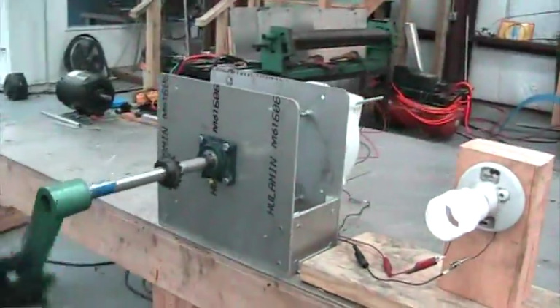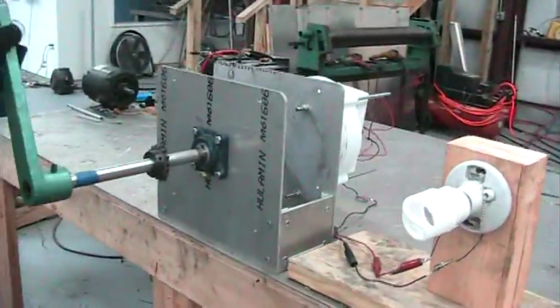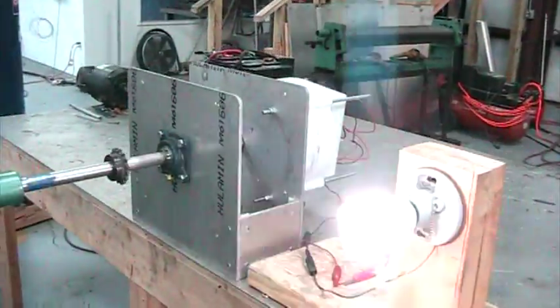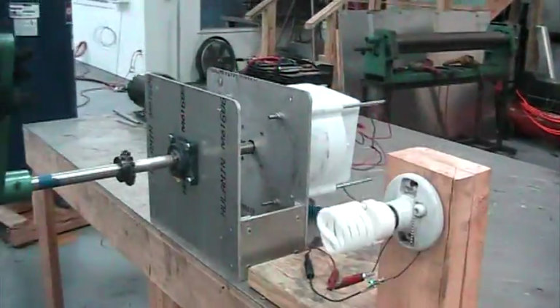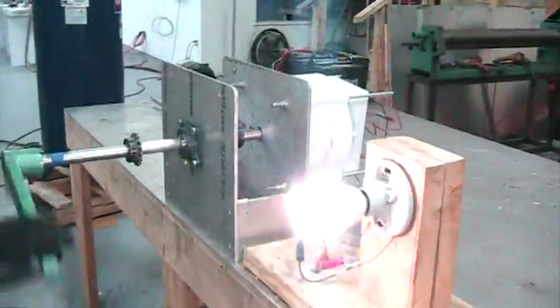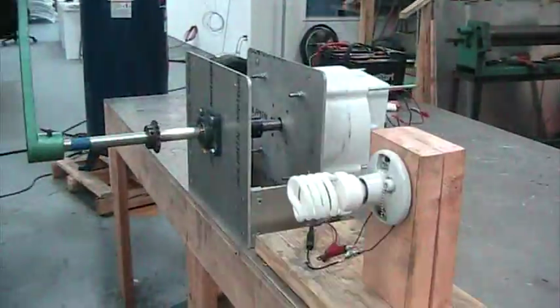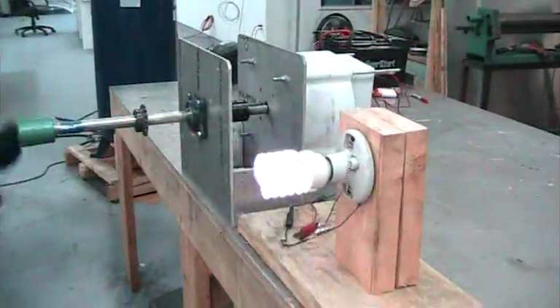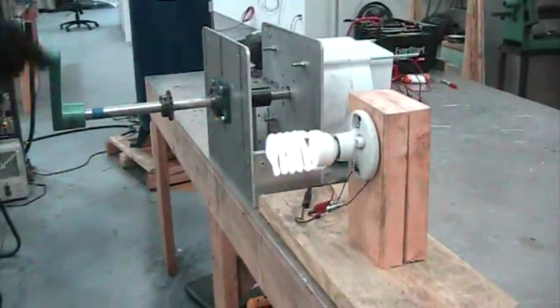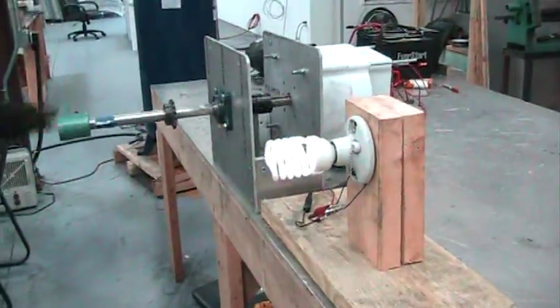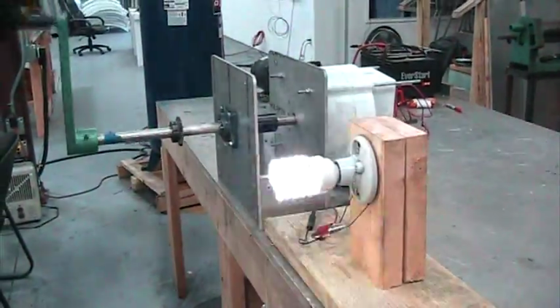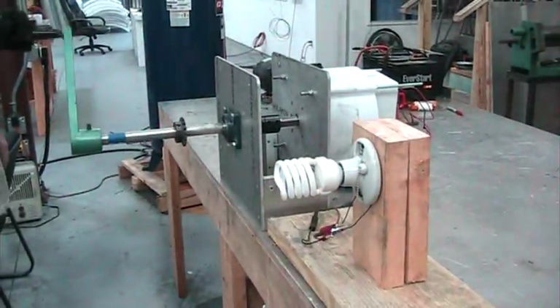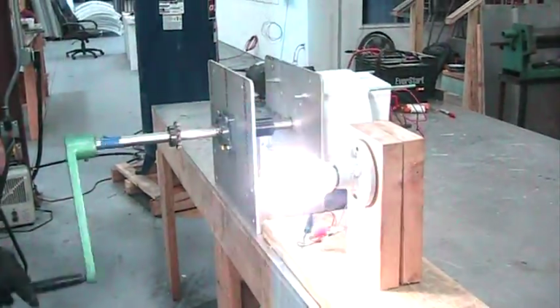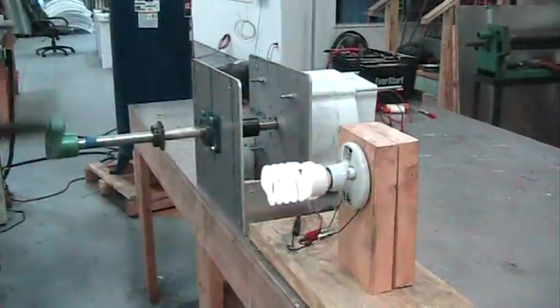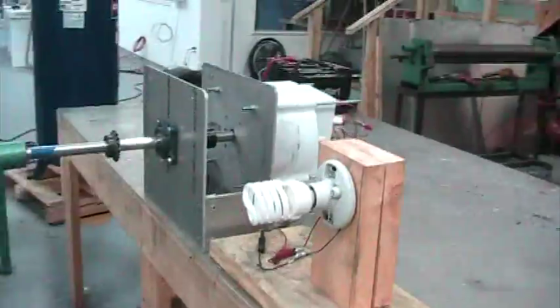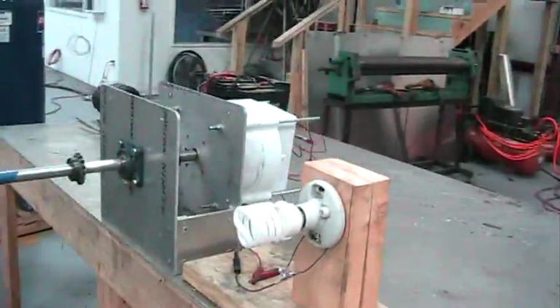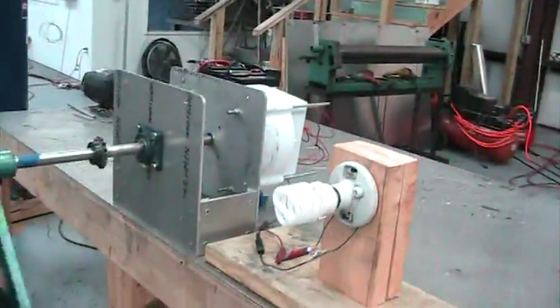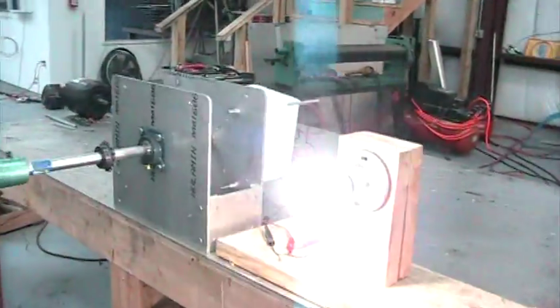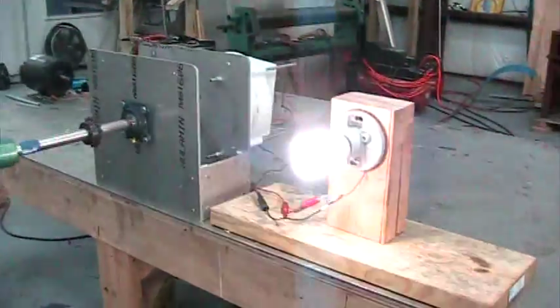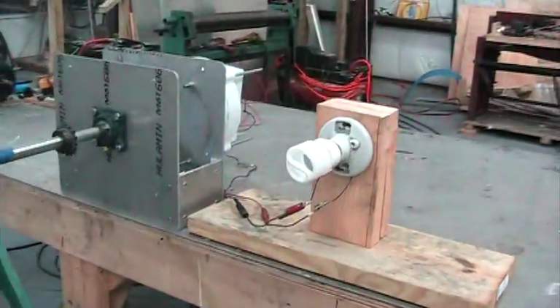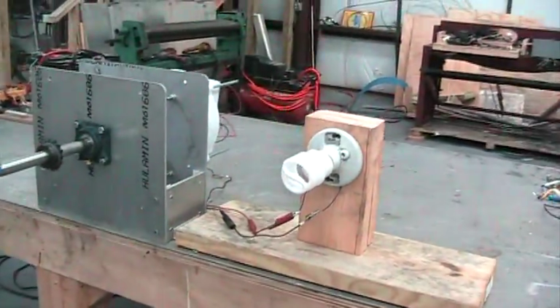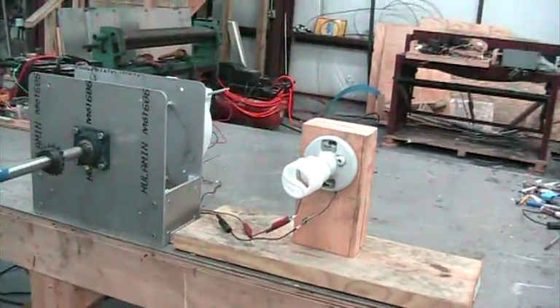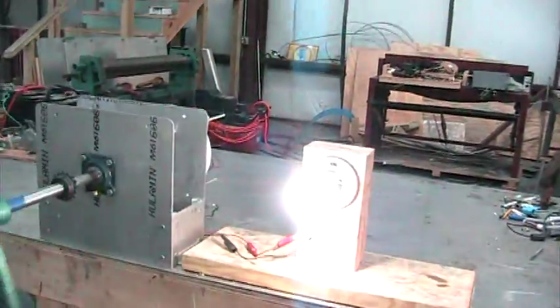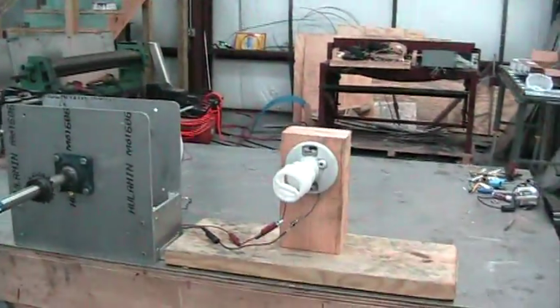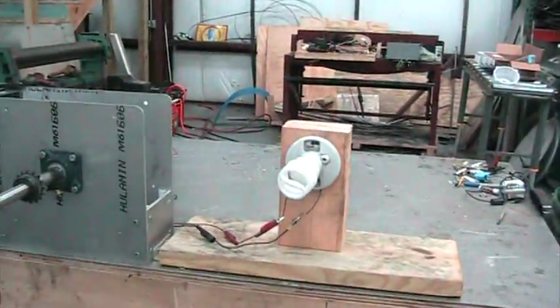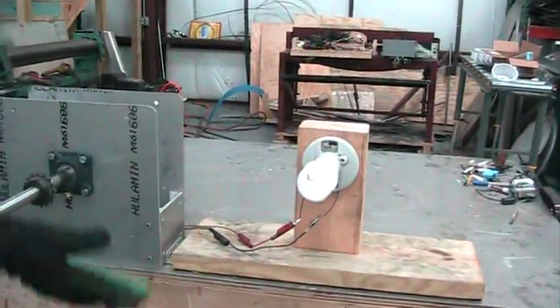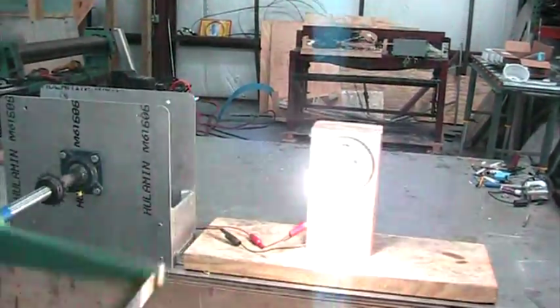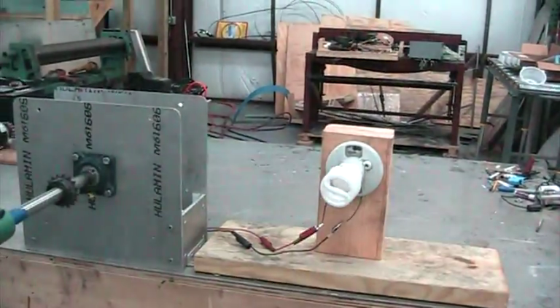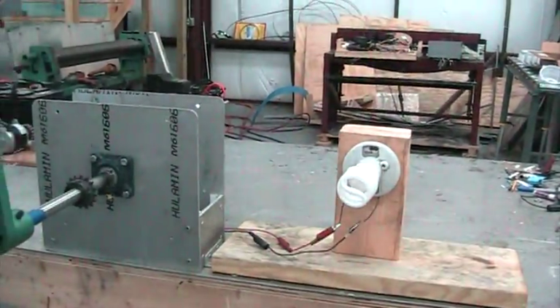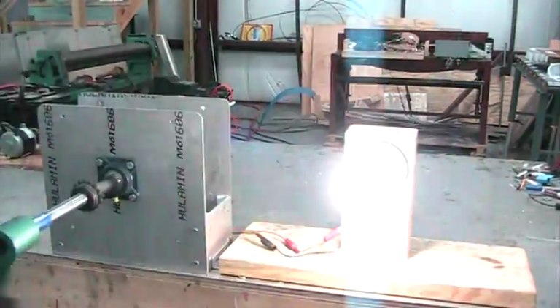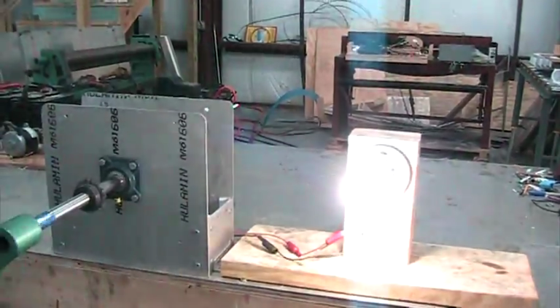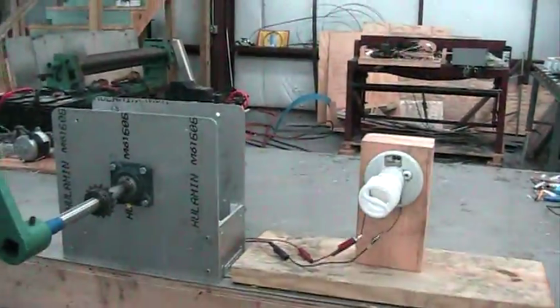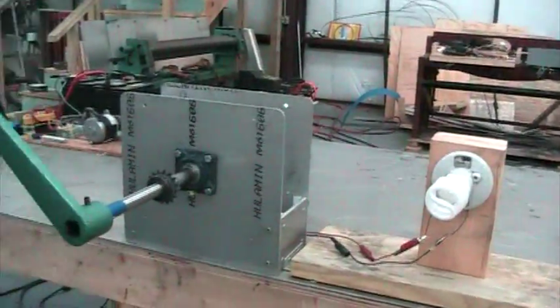I'll go back over here and you can see it's just that generator — 2100 lumens — just that easy. Nothing to it.